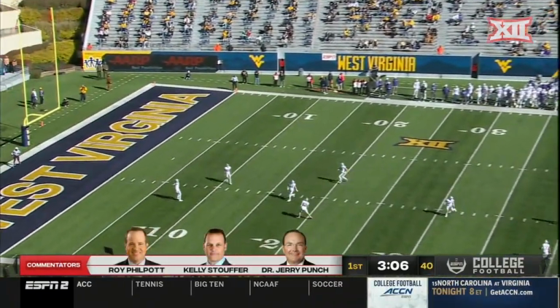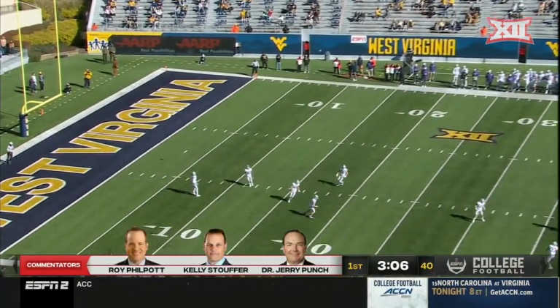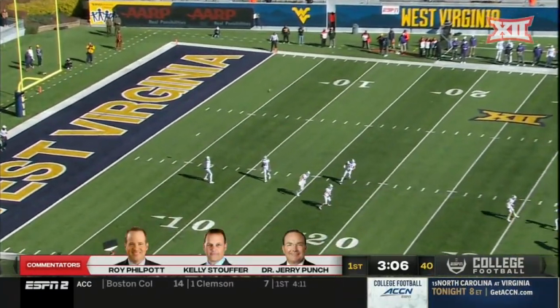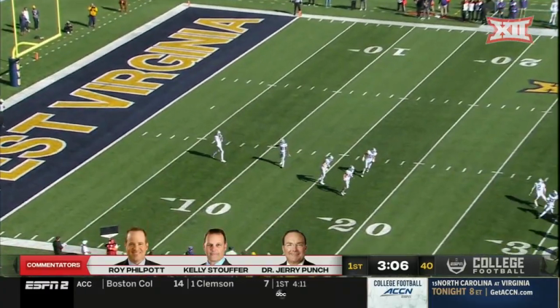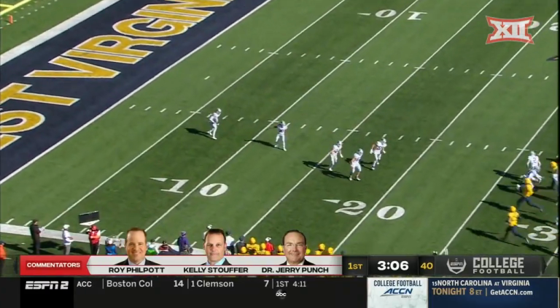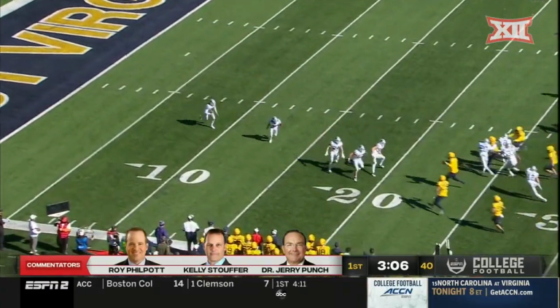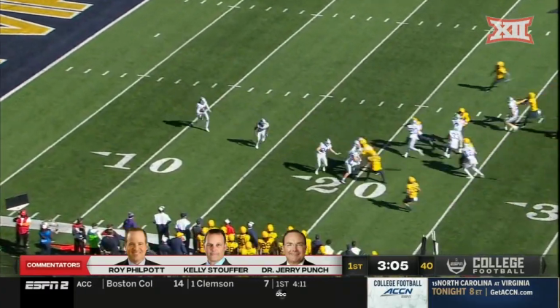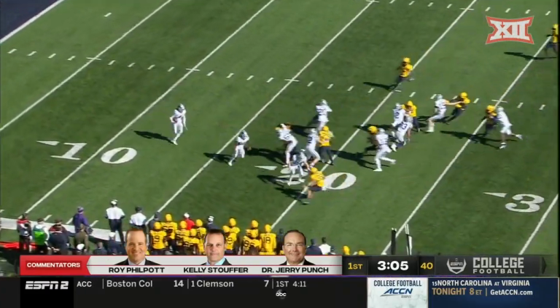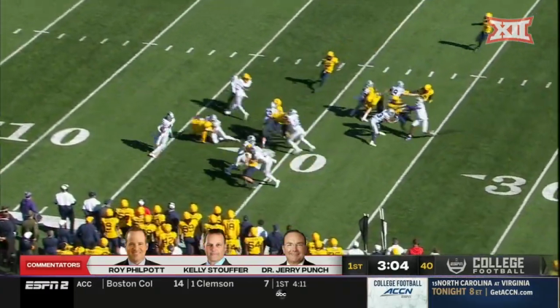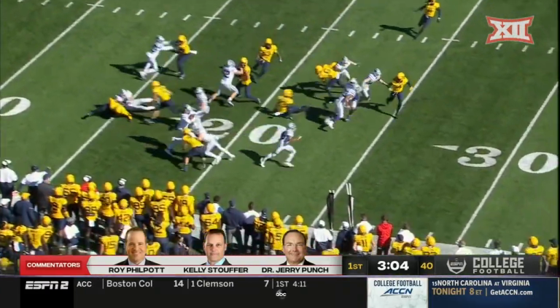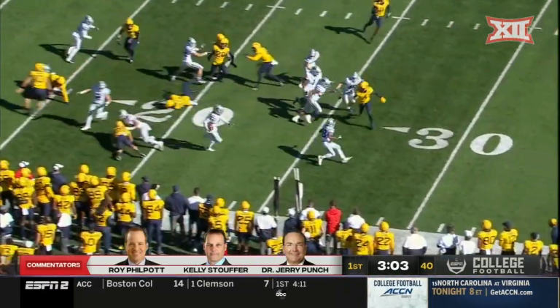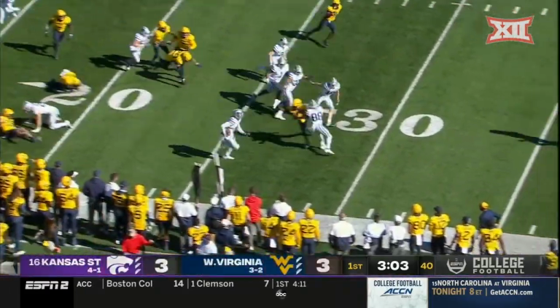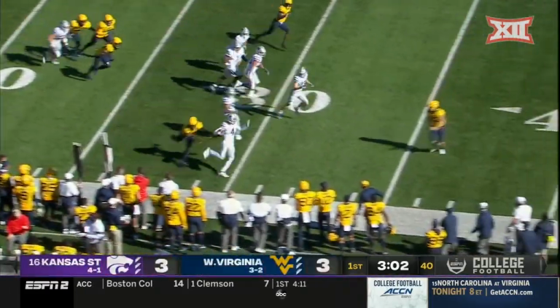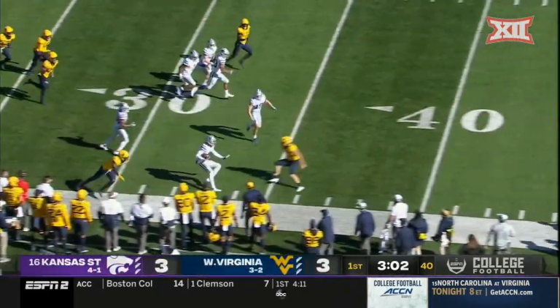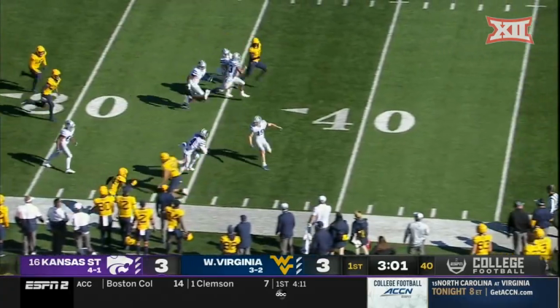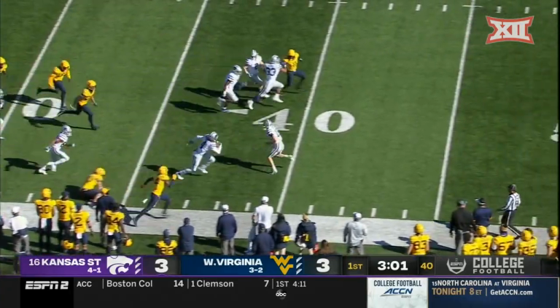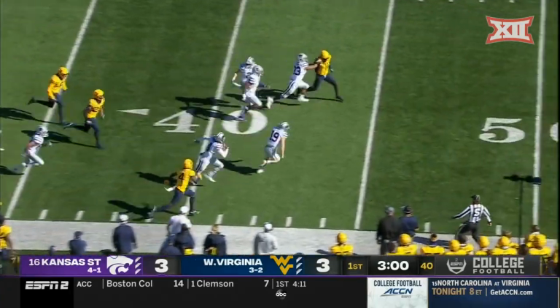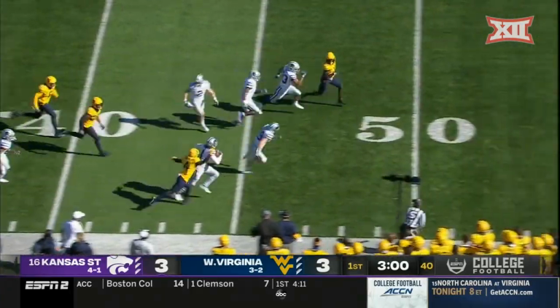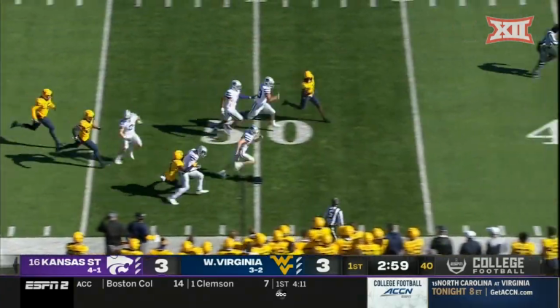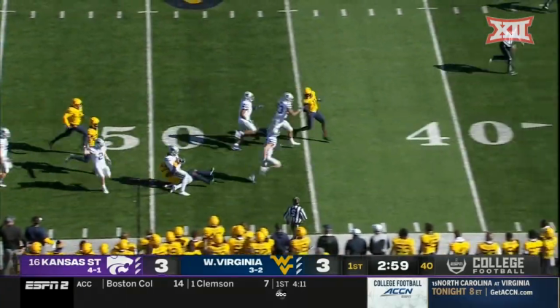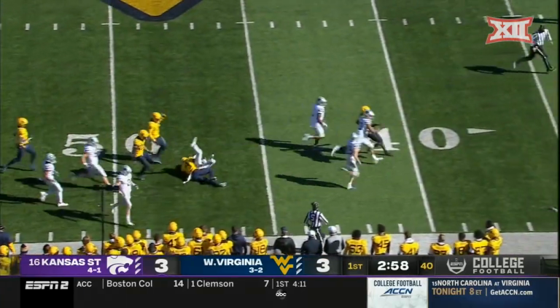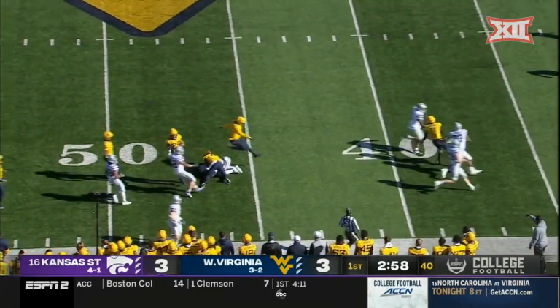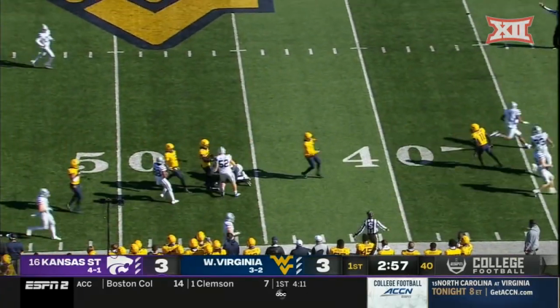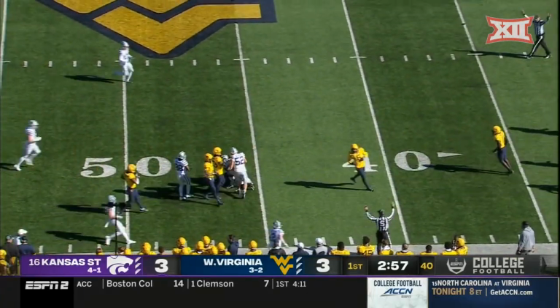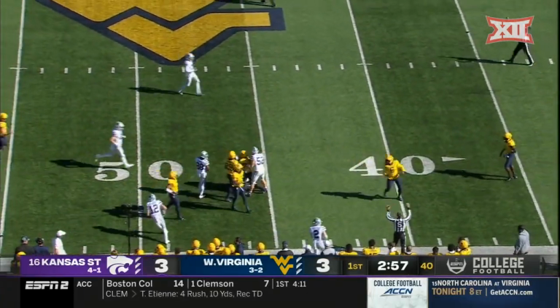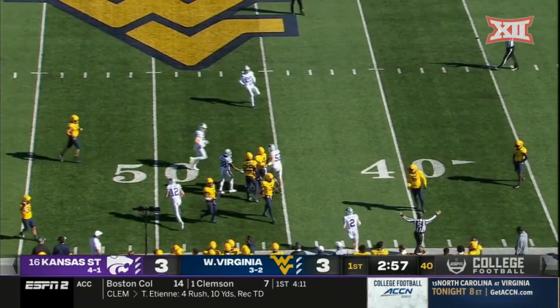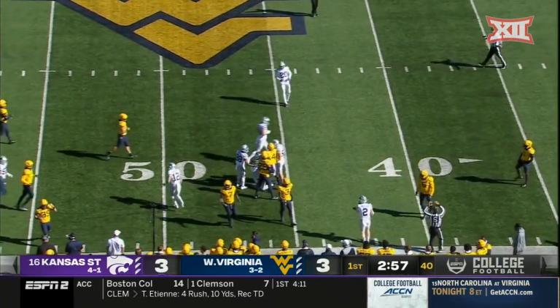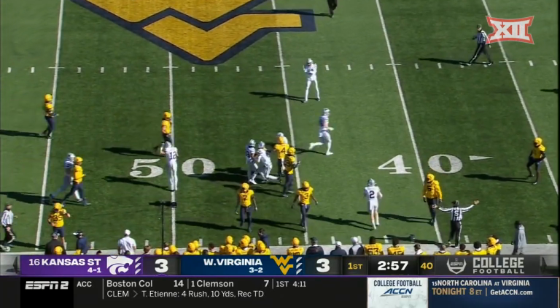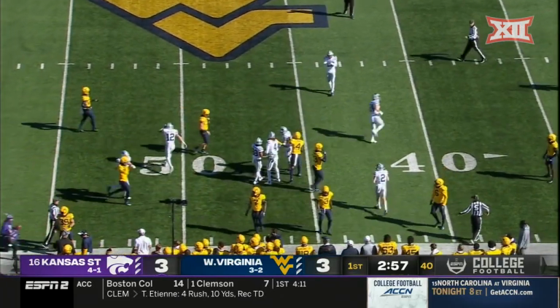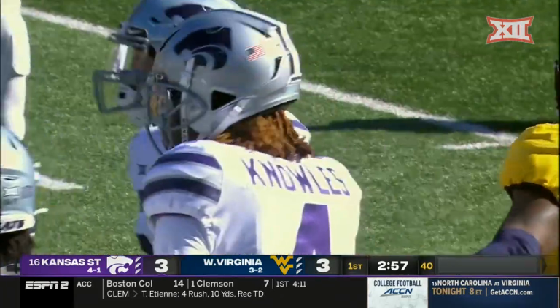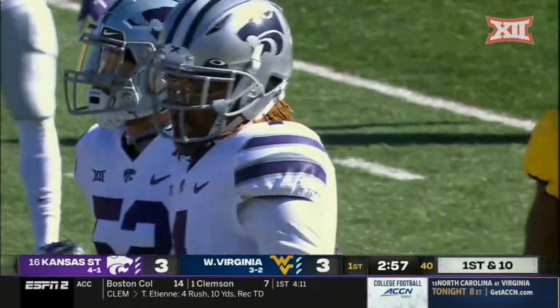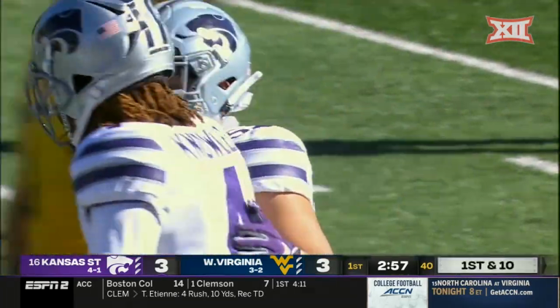Keep an eye on K-State with its special teams — two punt returns for a touchdown a week ago. Malik Knowles down the sideline, outstanding field position and more. Knowles drops down in positive territory.